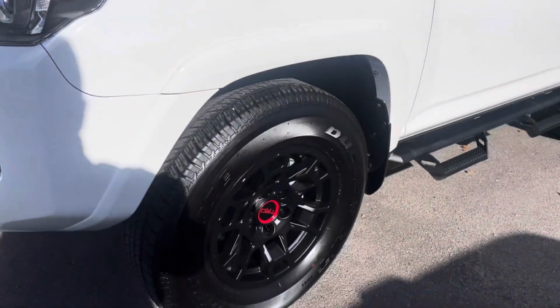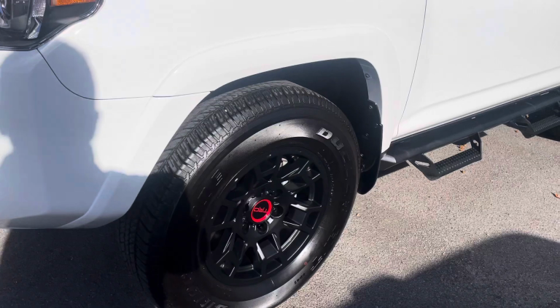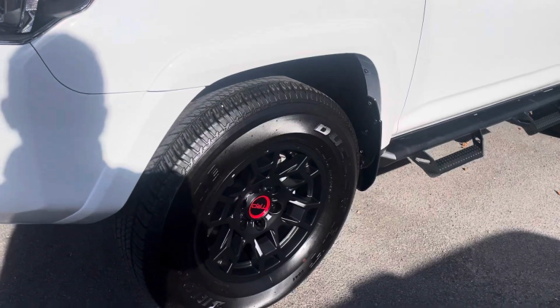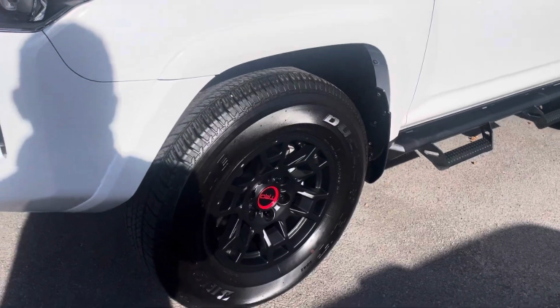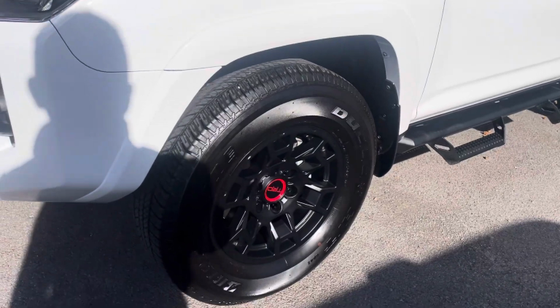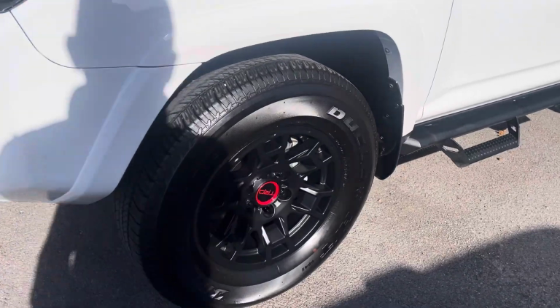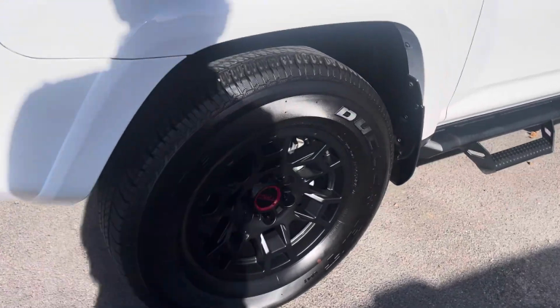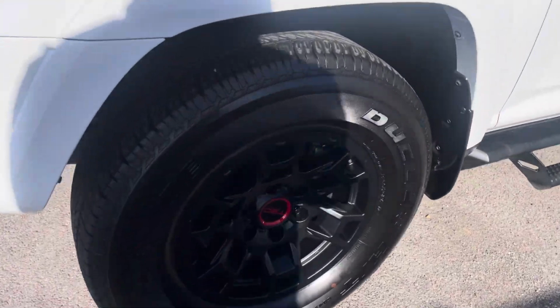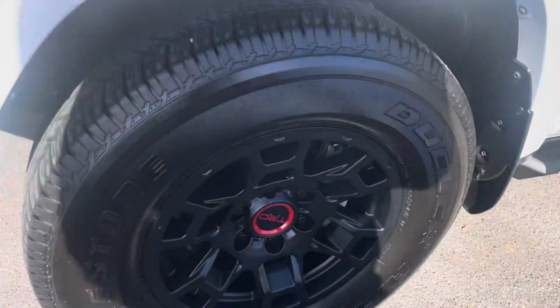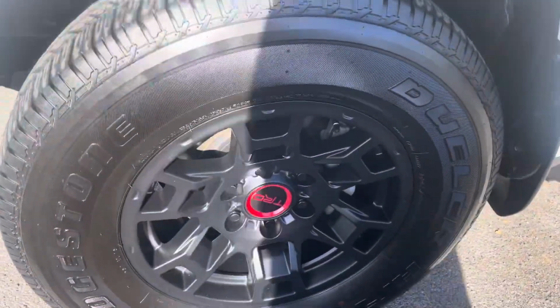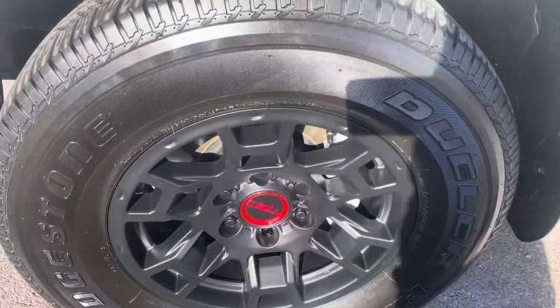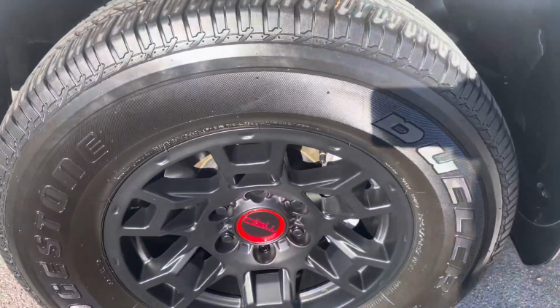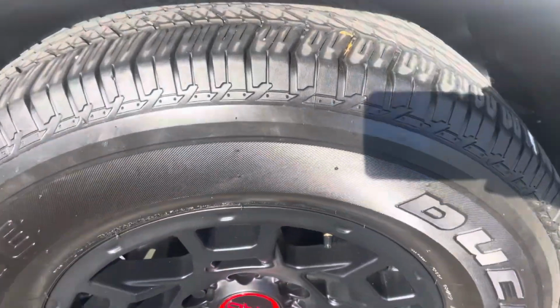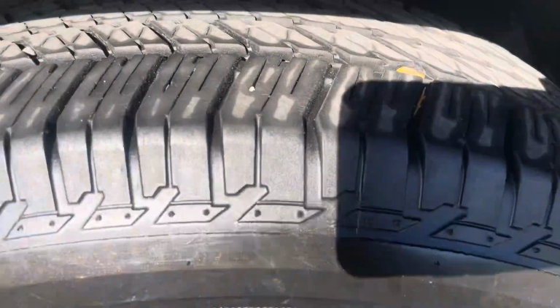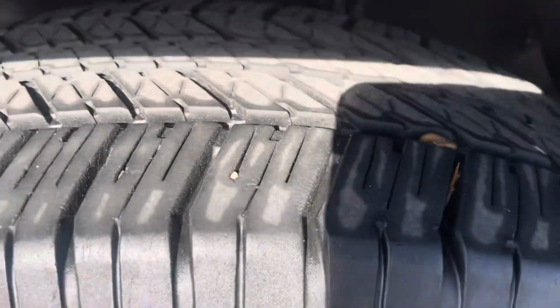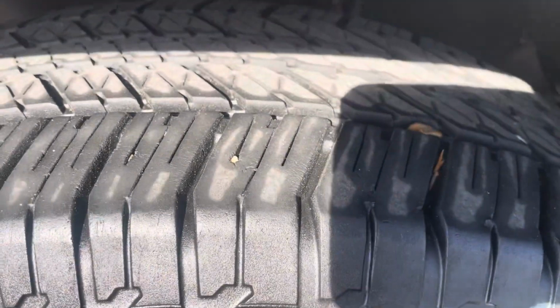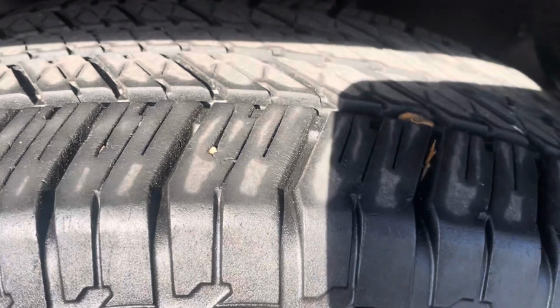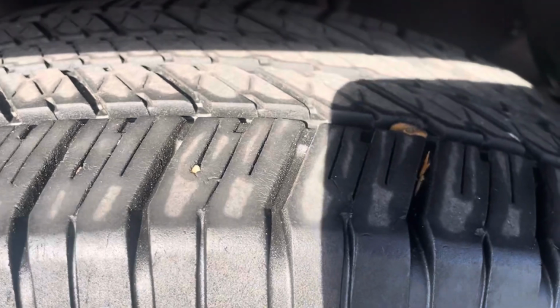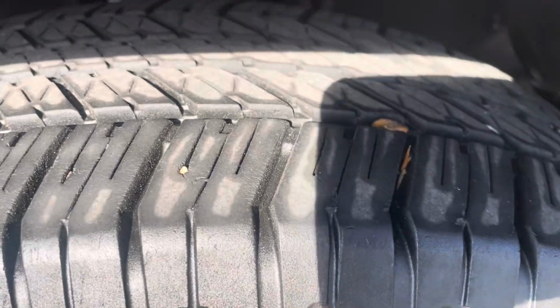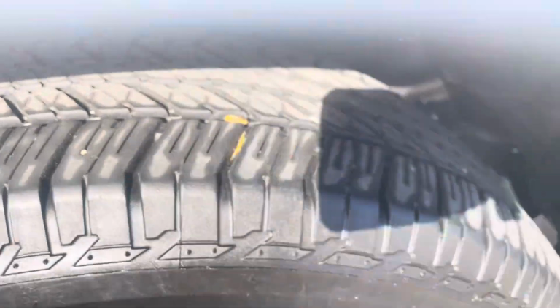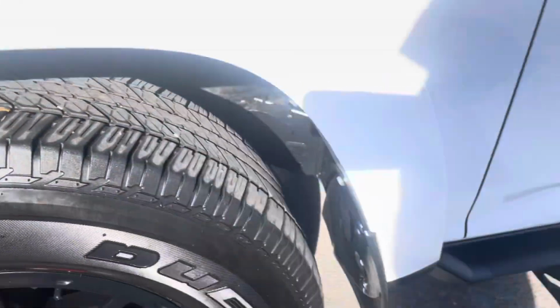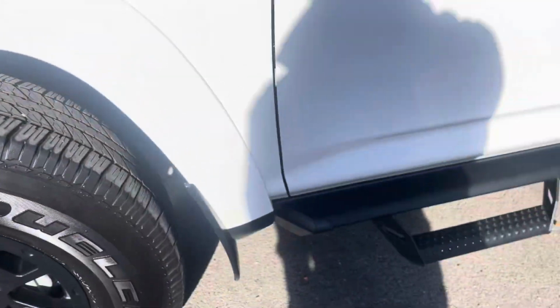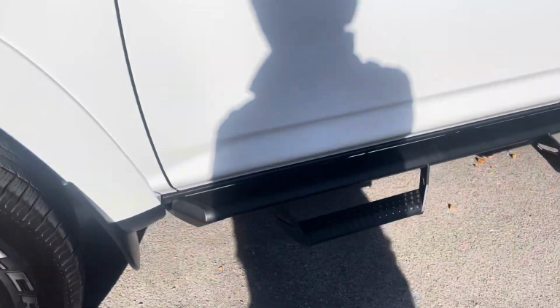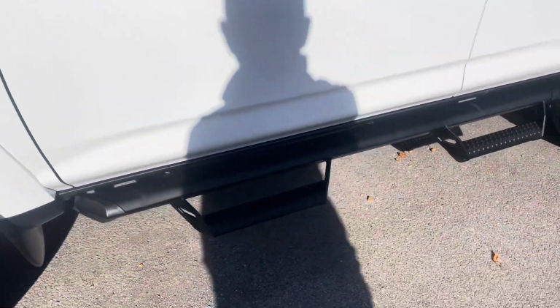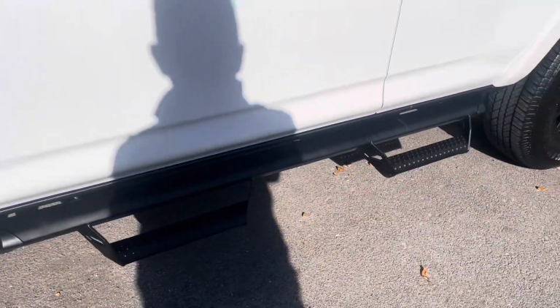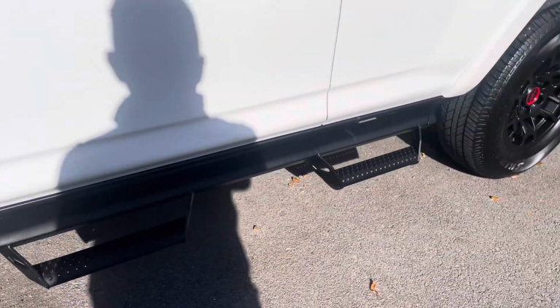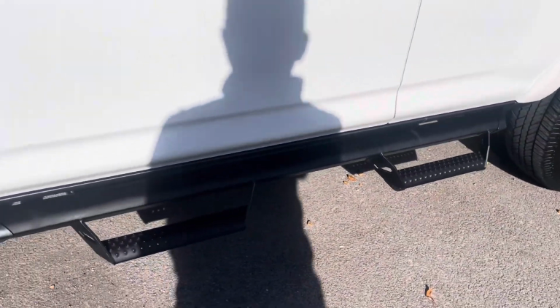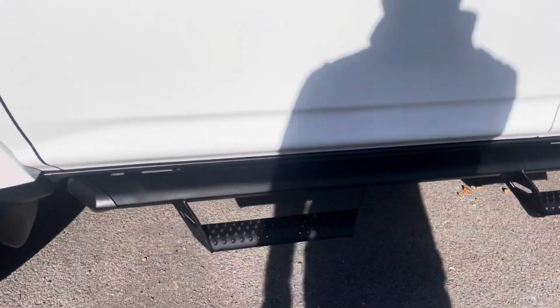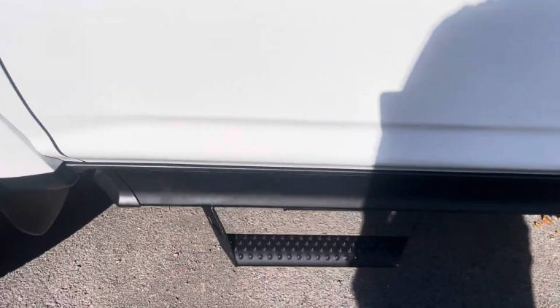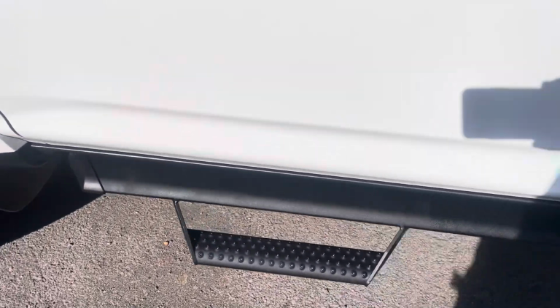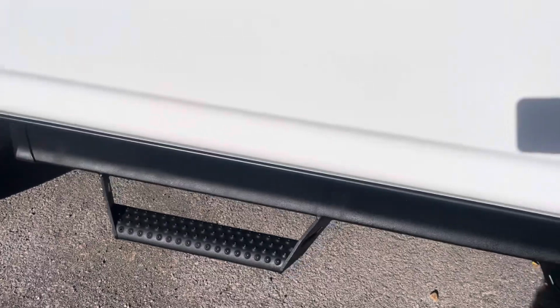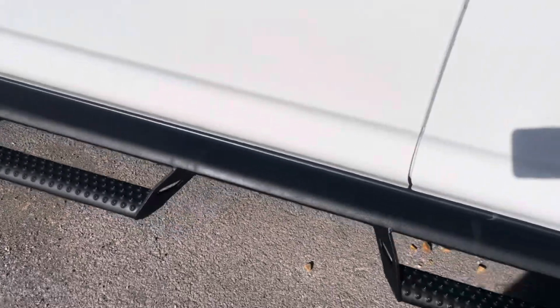Of course, the TRD wheels on this one. It's got quite a few upgrades — TRD wheels, tons of tread depth on the tires. Great condition. Got the nicer side steps on this one as well.